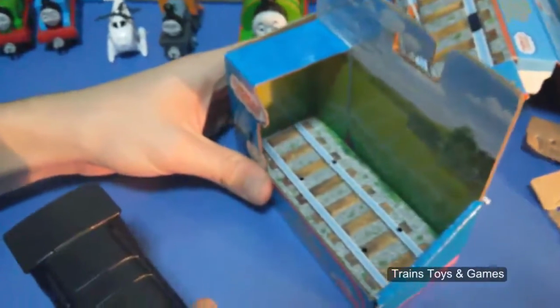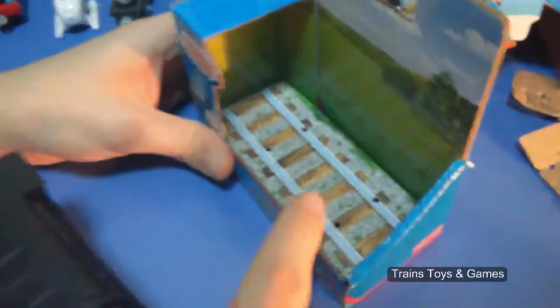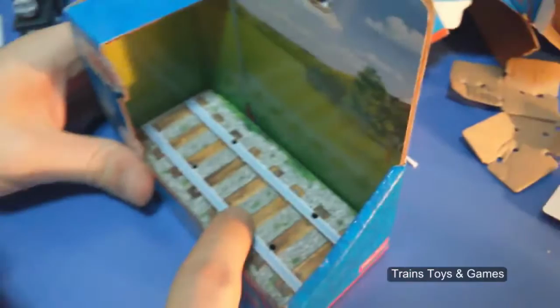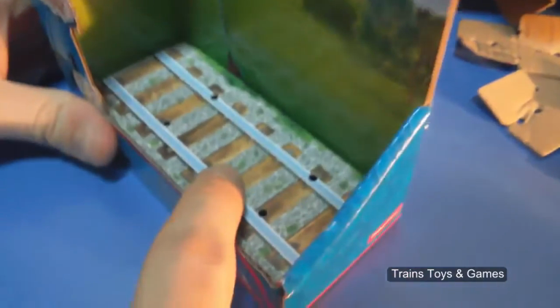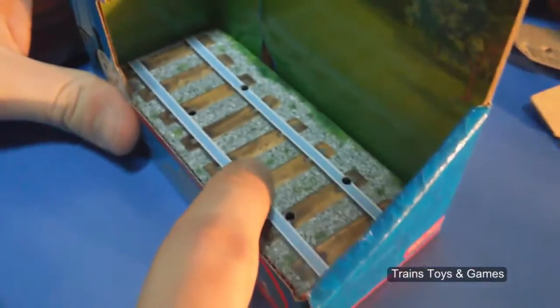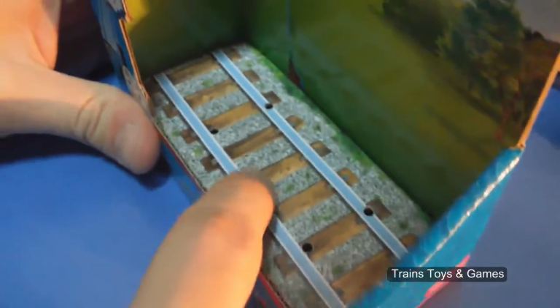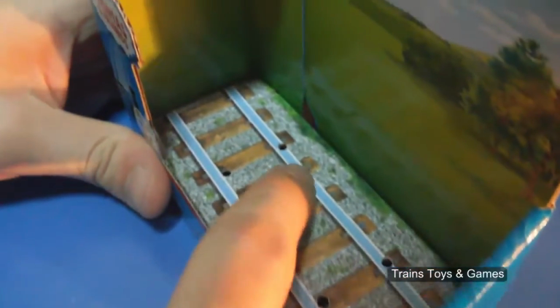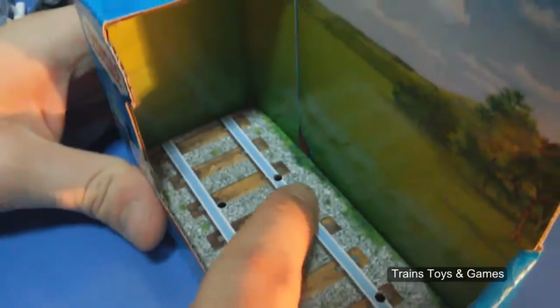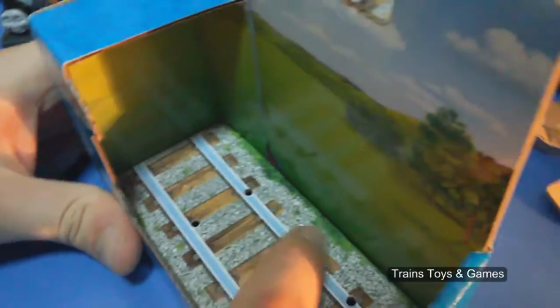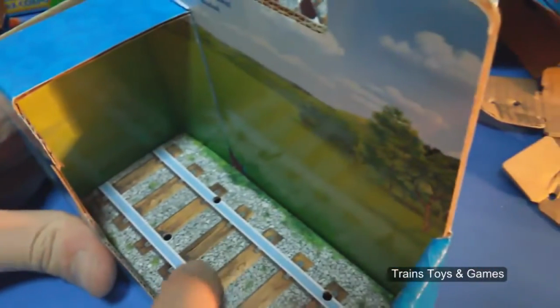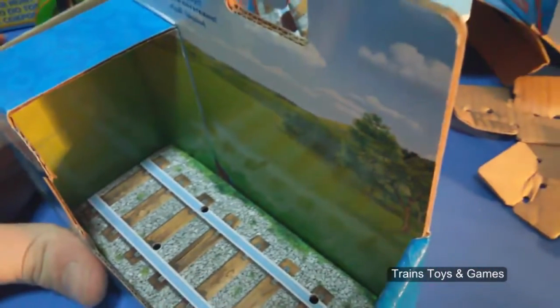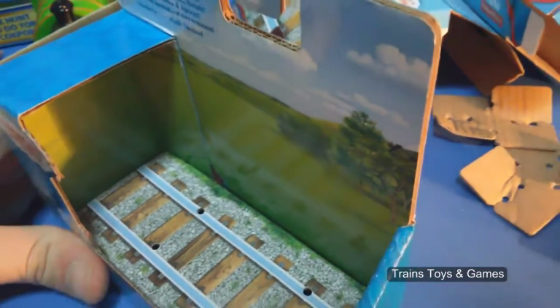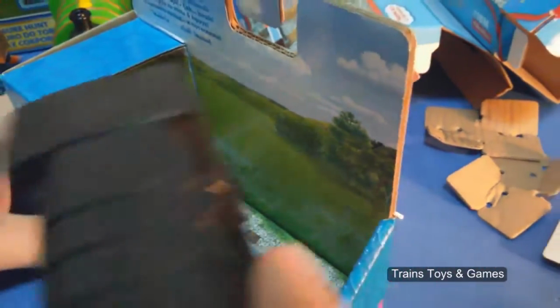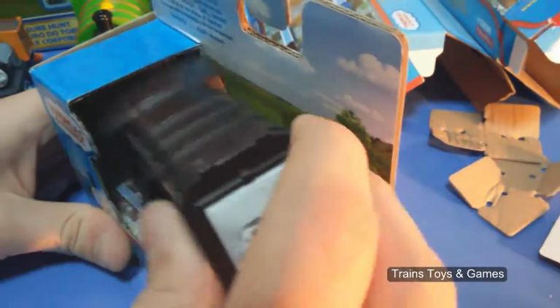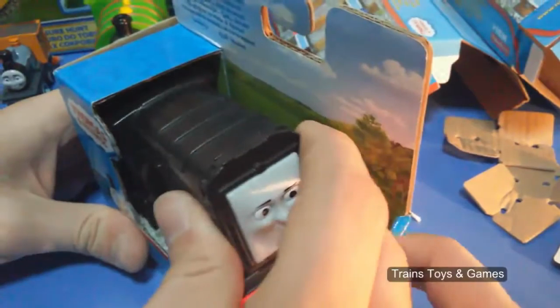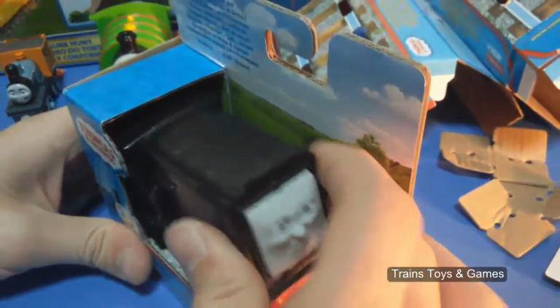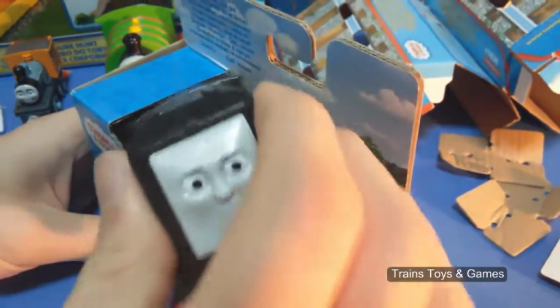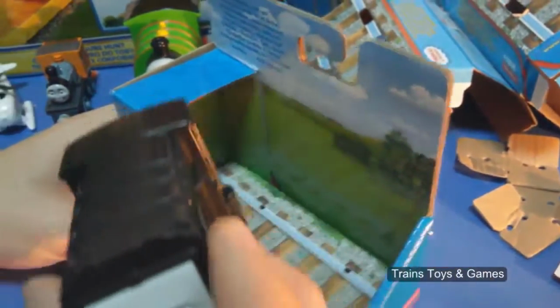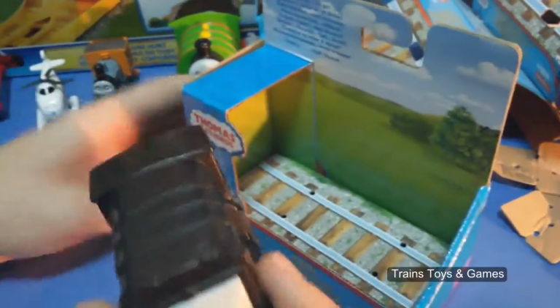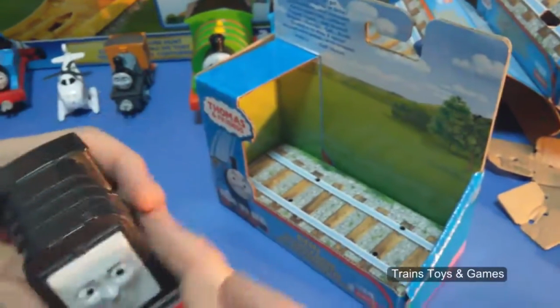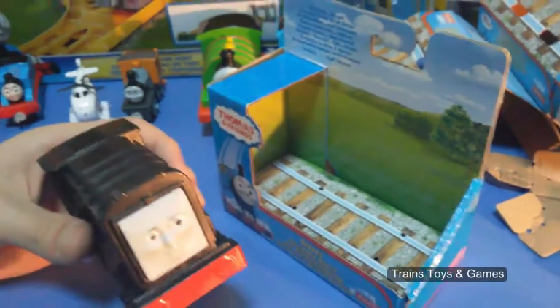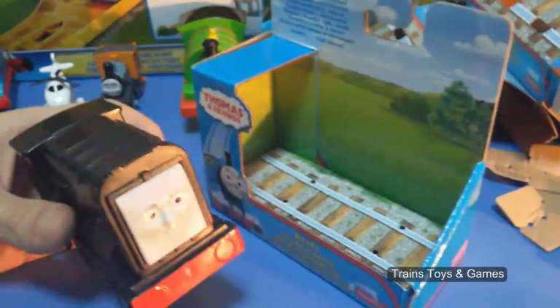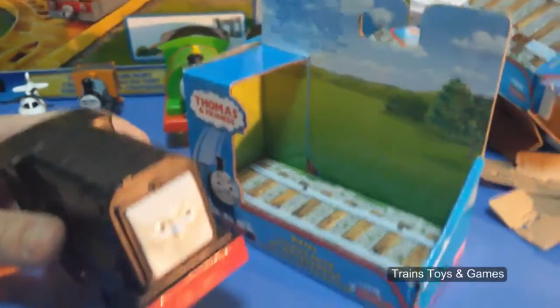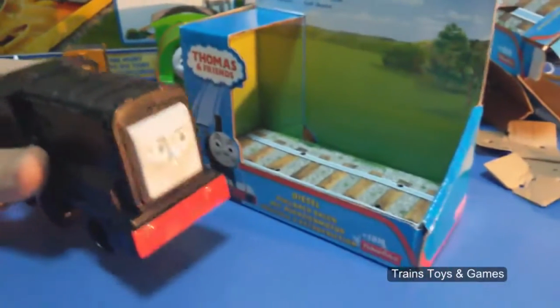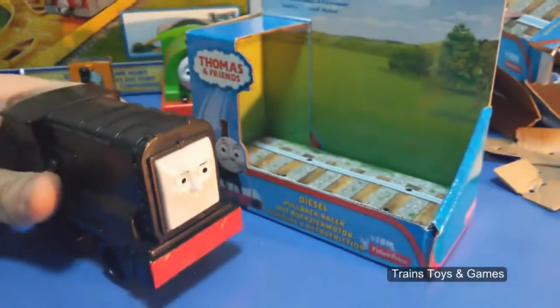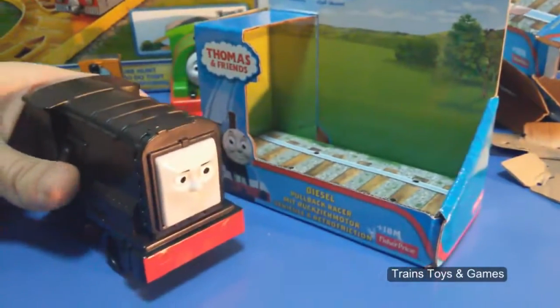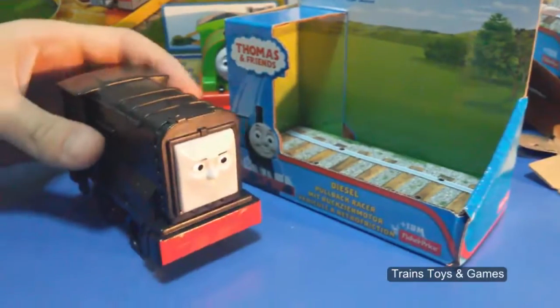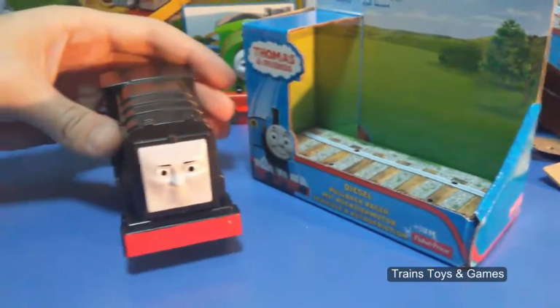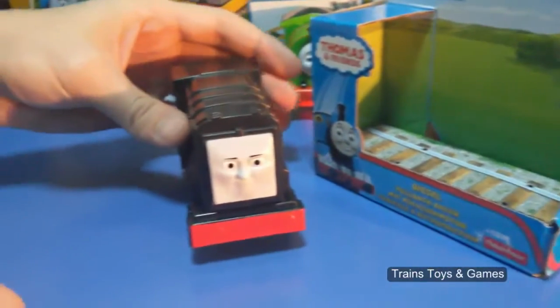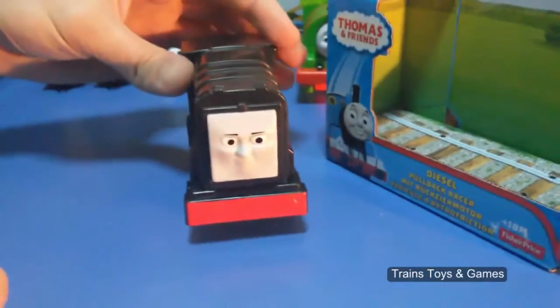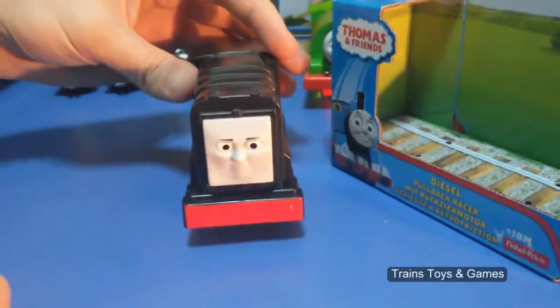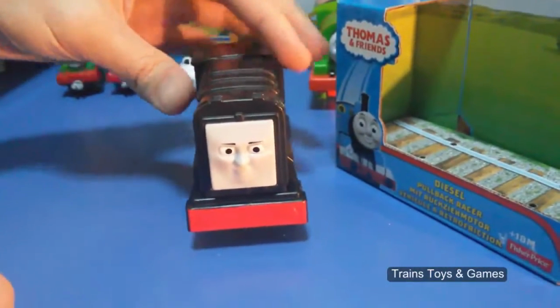Oh, look at this! In its box you will see the railway — it was in the railway, and I took it from there. Oh, angry Dizel!